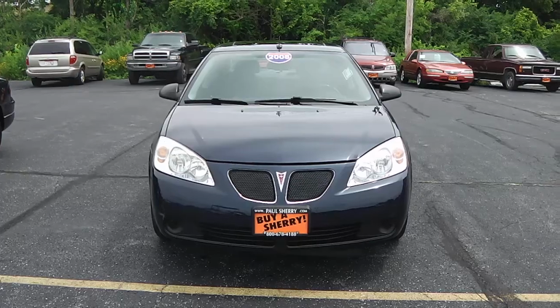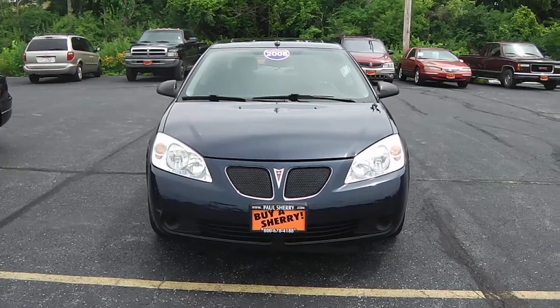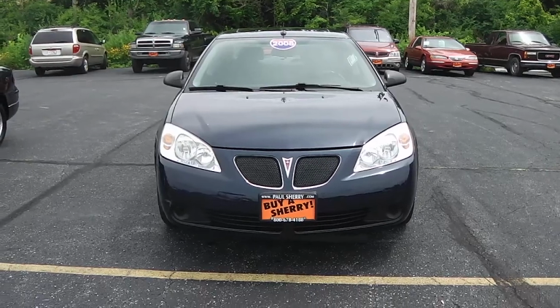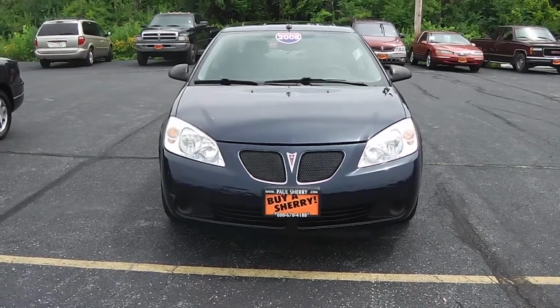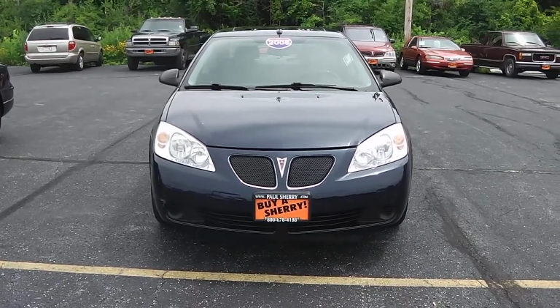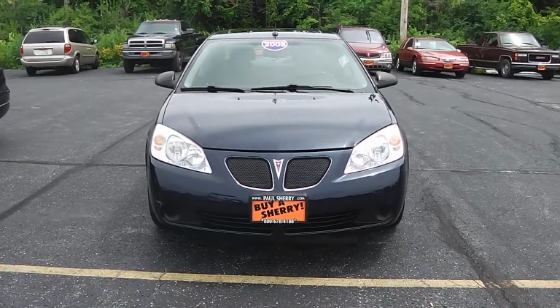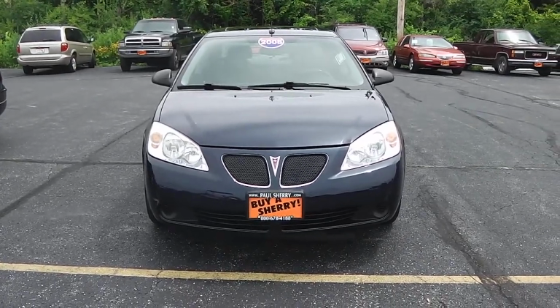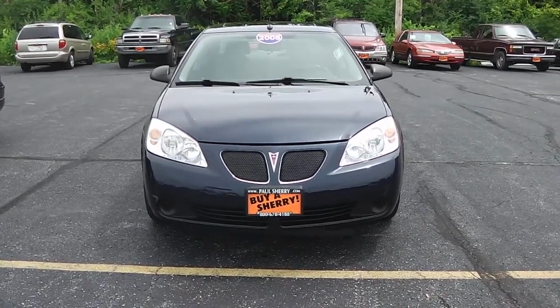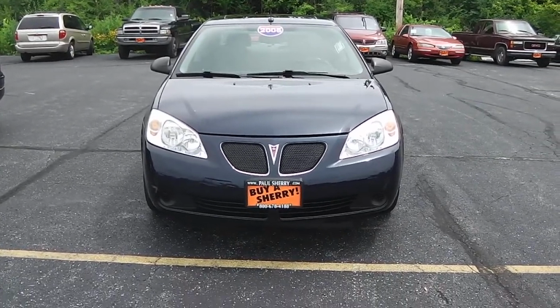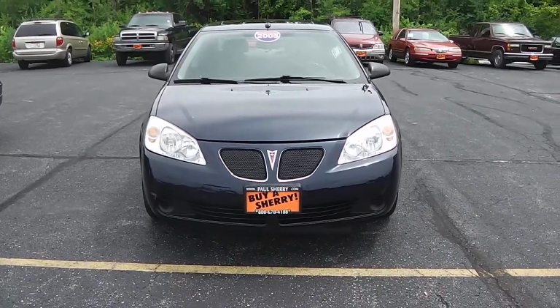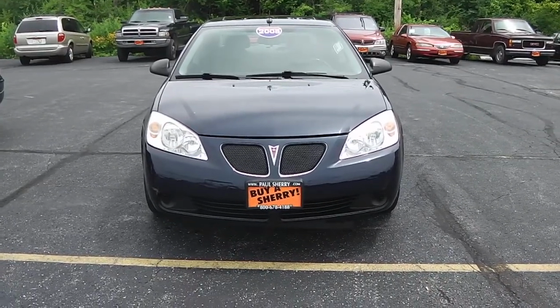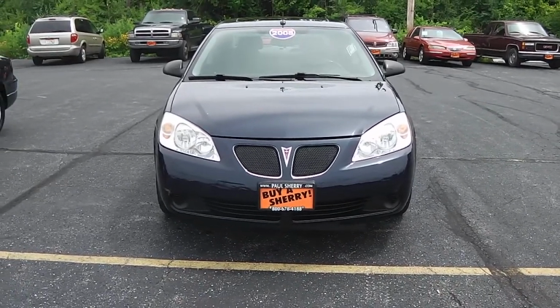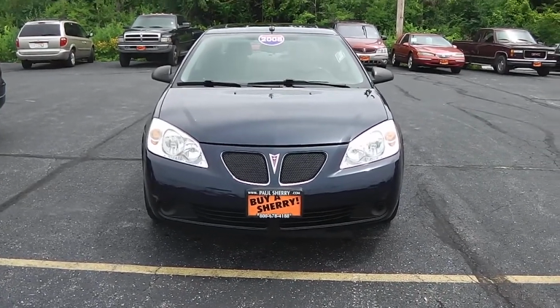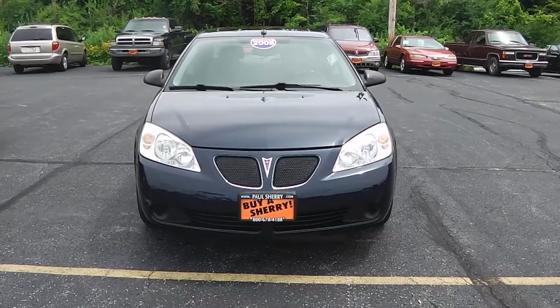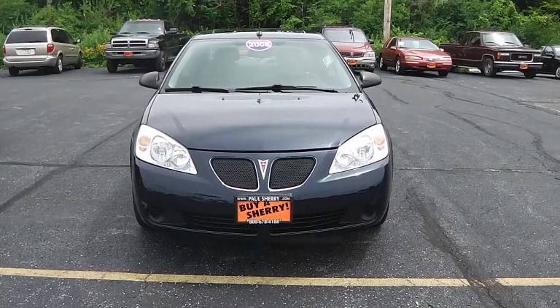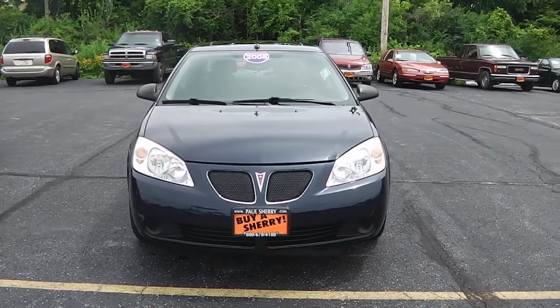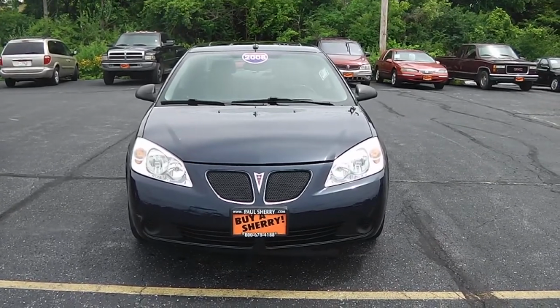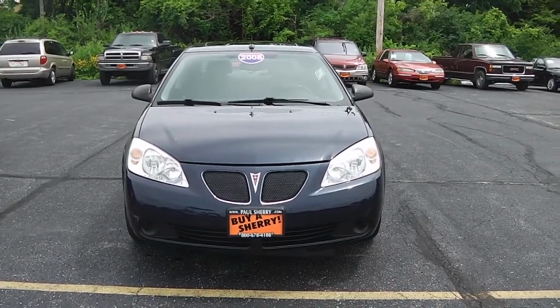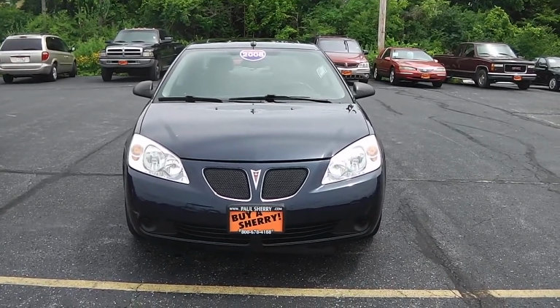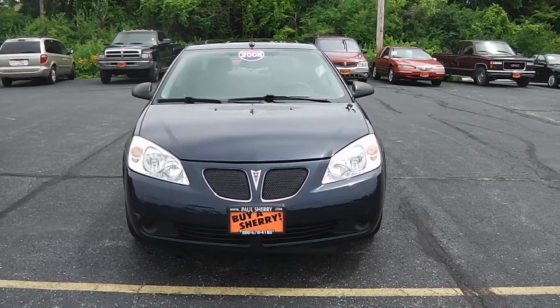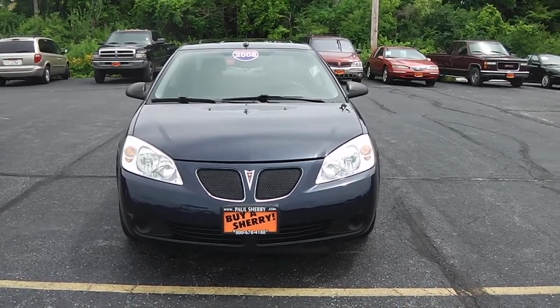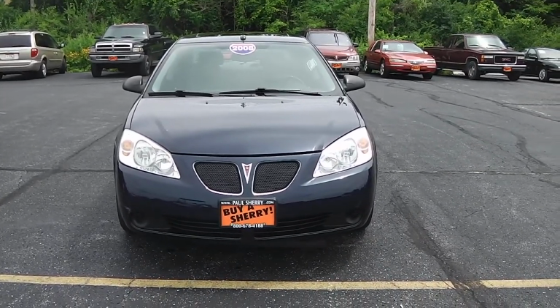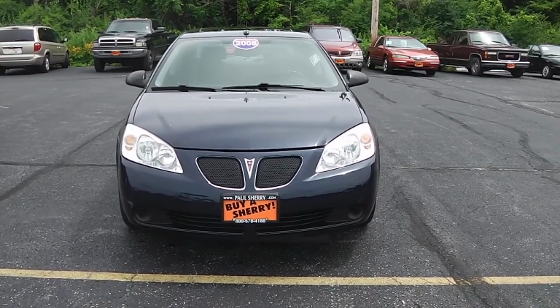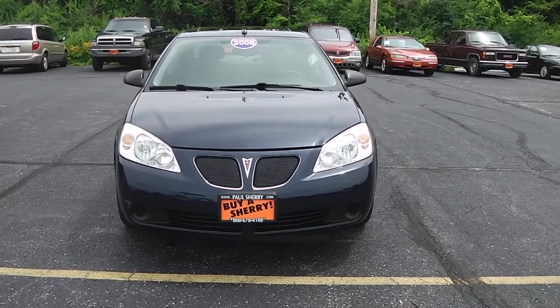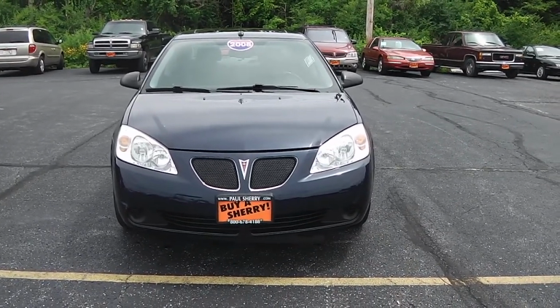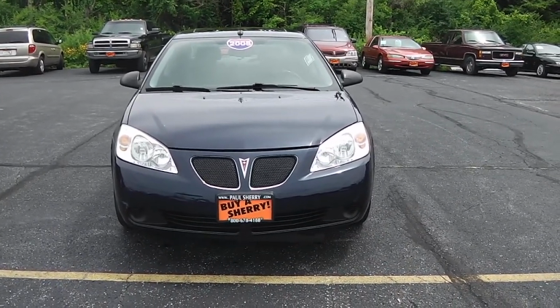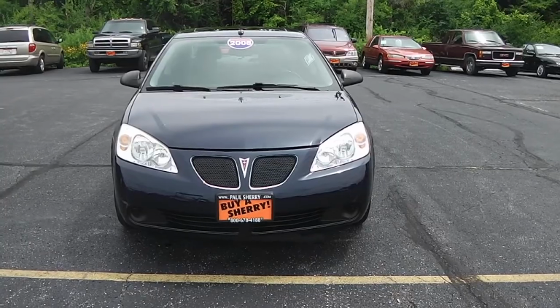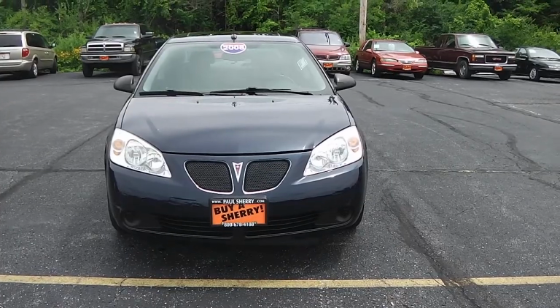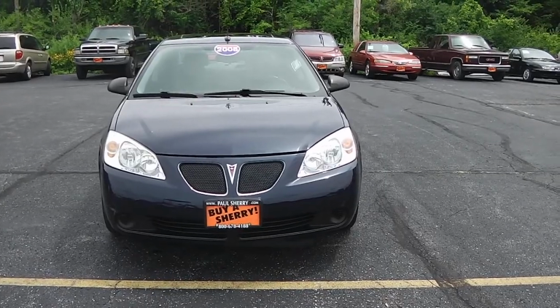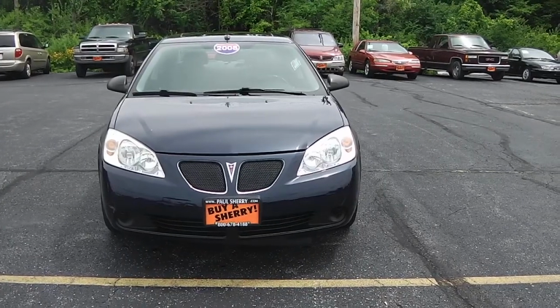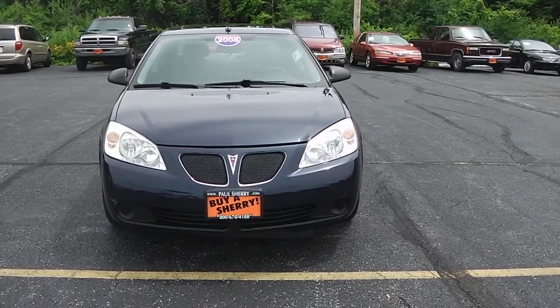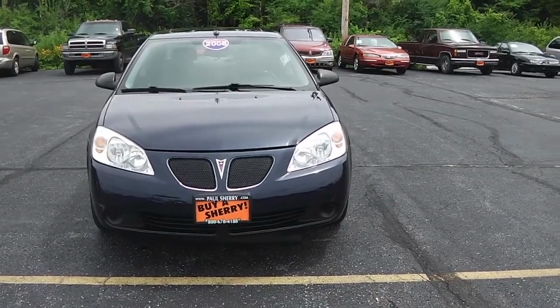Hello, this is Nick Ruiz with Sherry Chrysler Dodge Jeep and RVs in Pickwell, Ohio. Today I'm bringing to you a 2008 Pontiac G6, stock number 26759A.